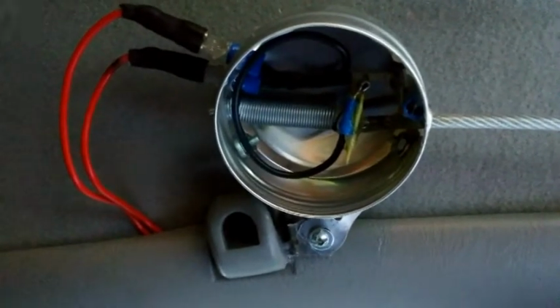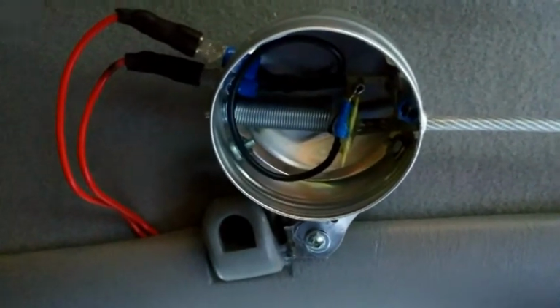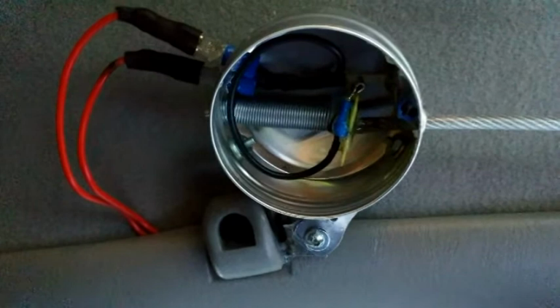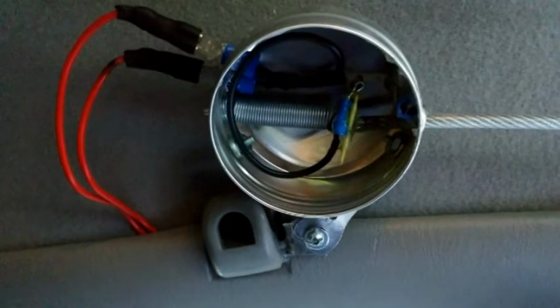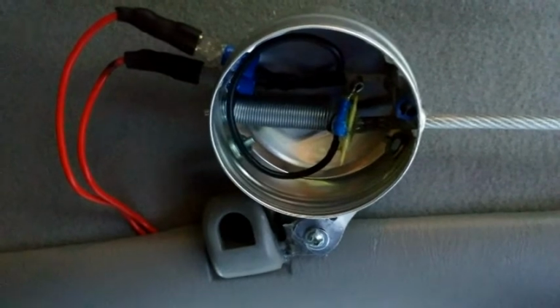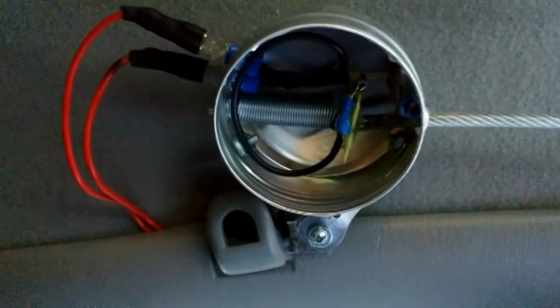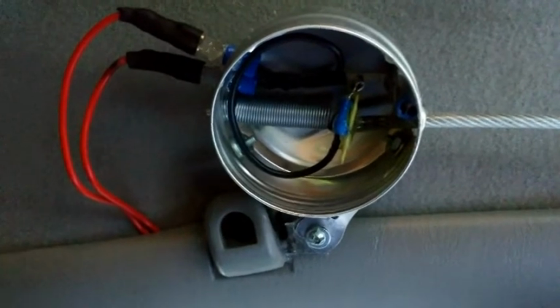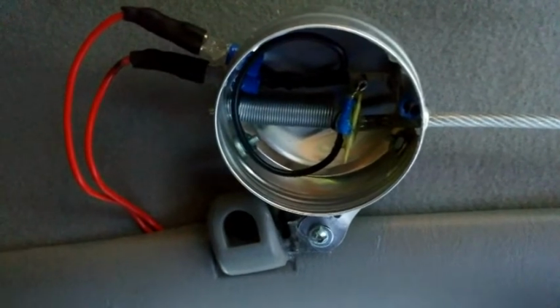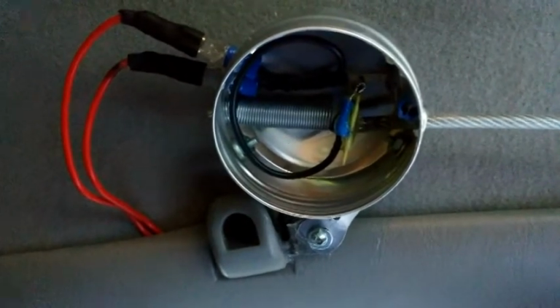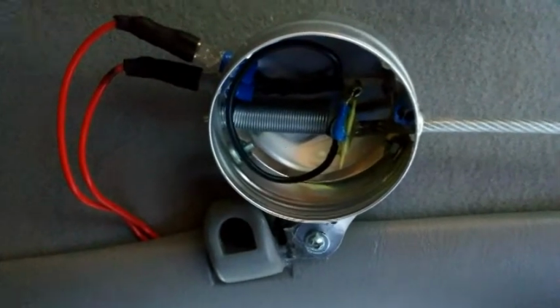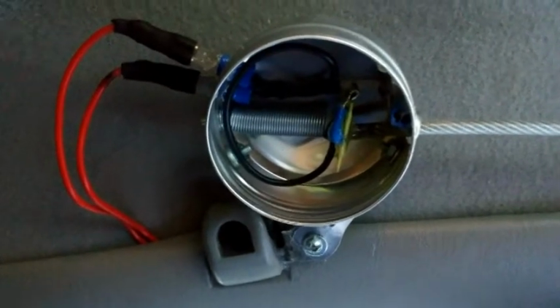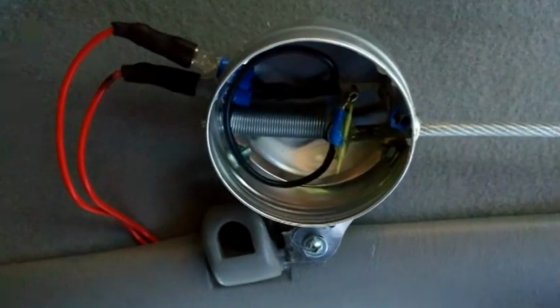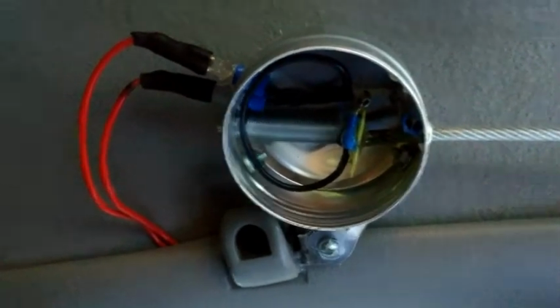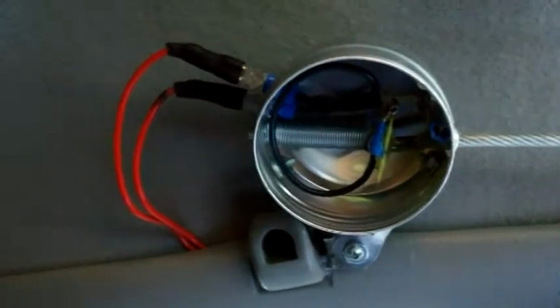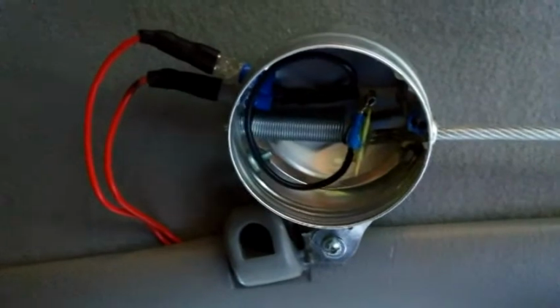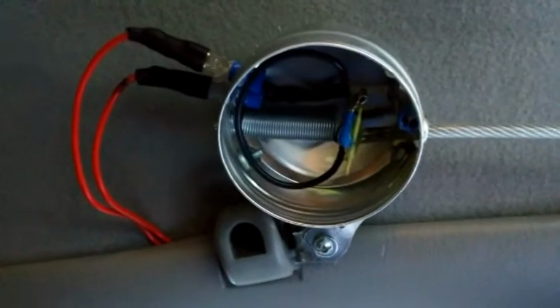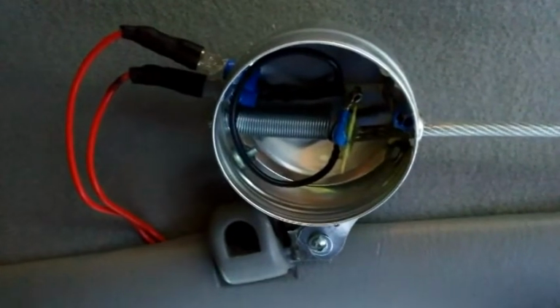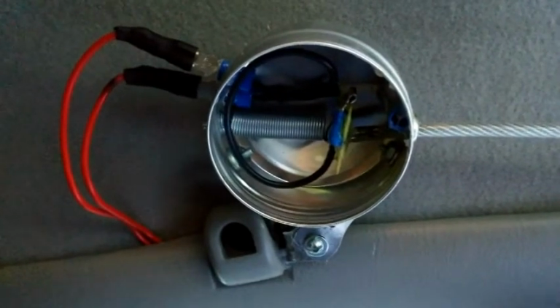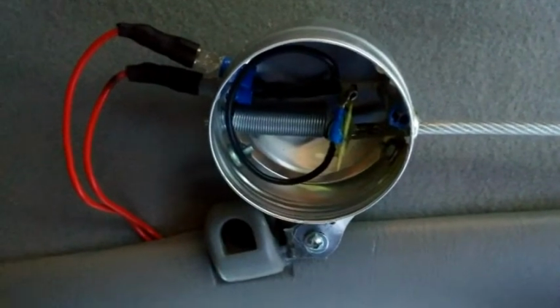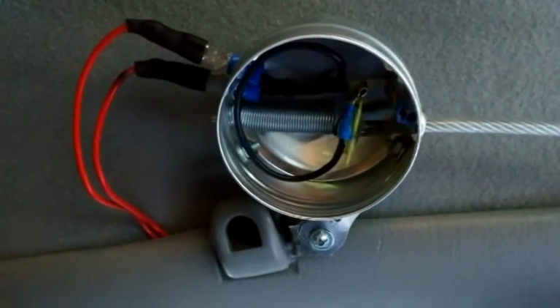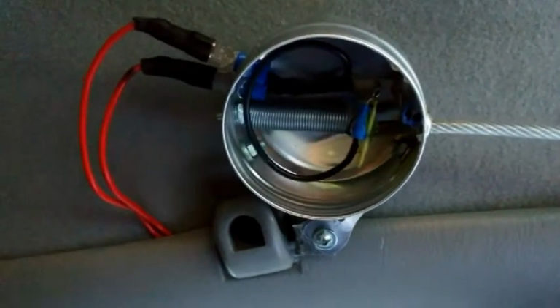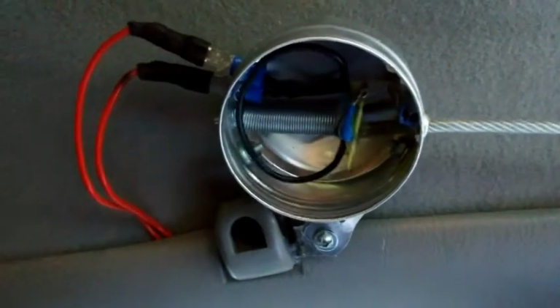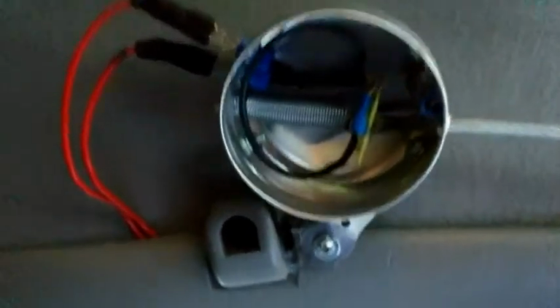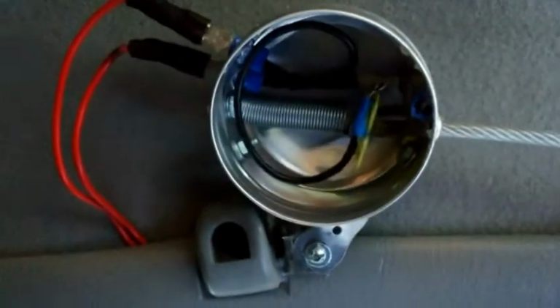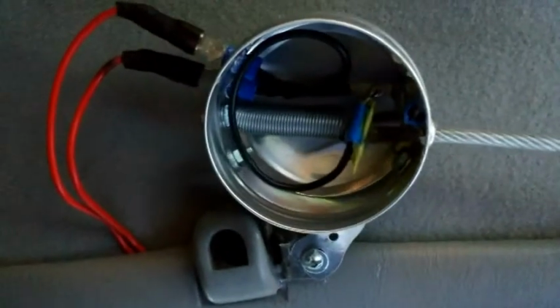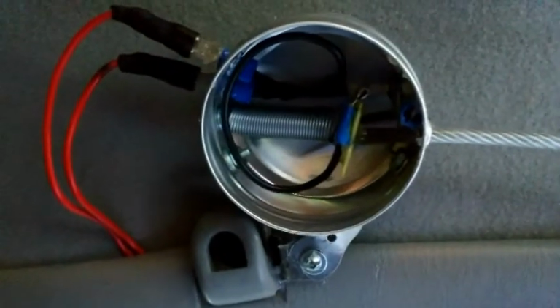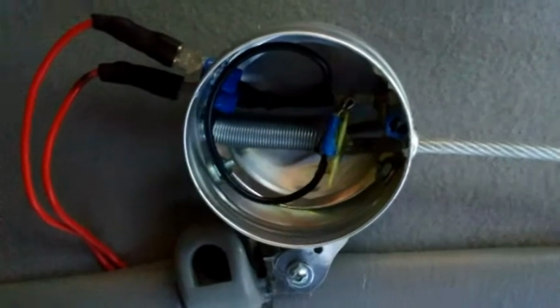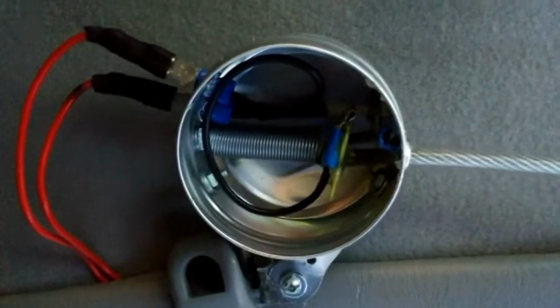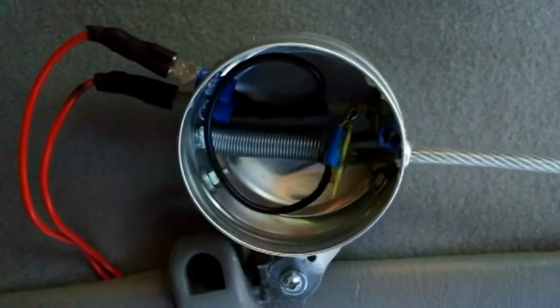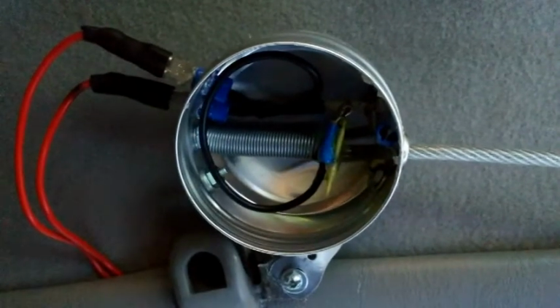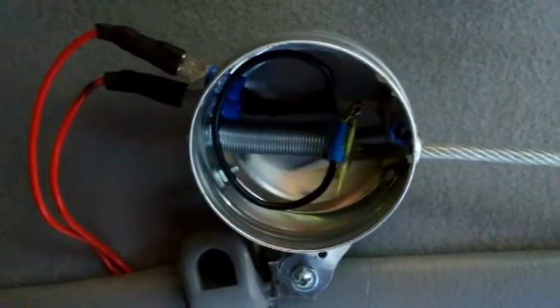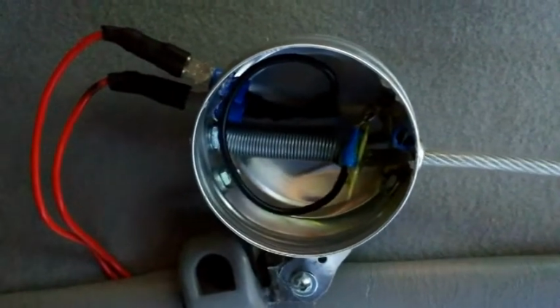A couple of wires run to a relay underneath my dash, so there's not a lot of current going through here. The wires run through the door frame area, so when I pull down you can see the lead connecting.